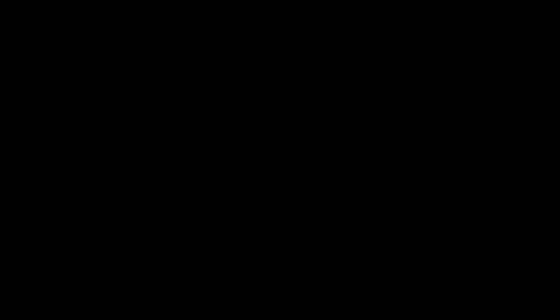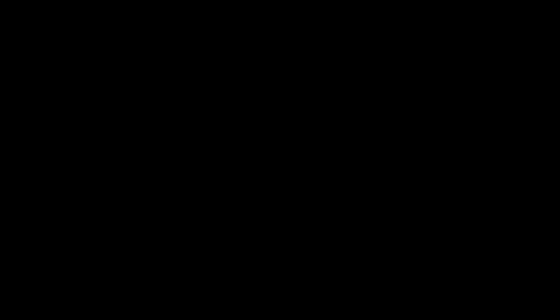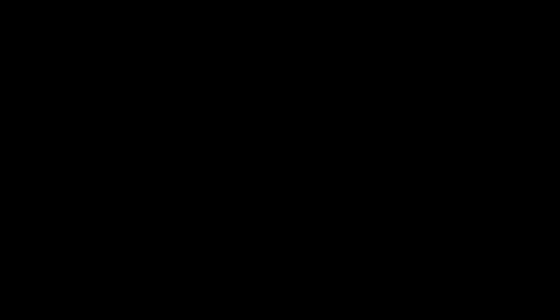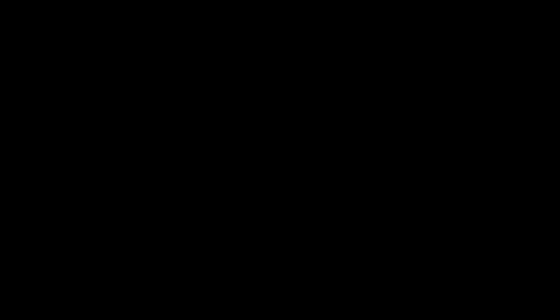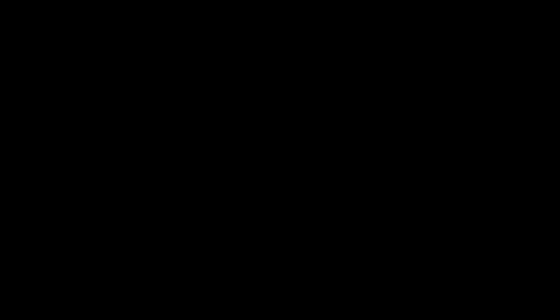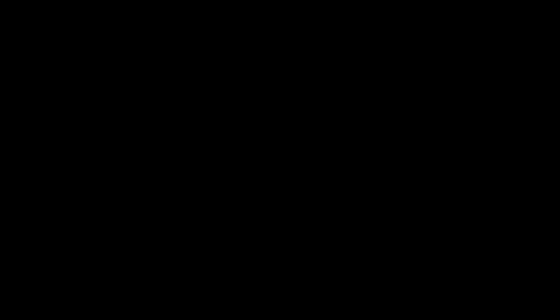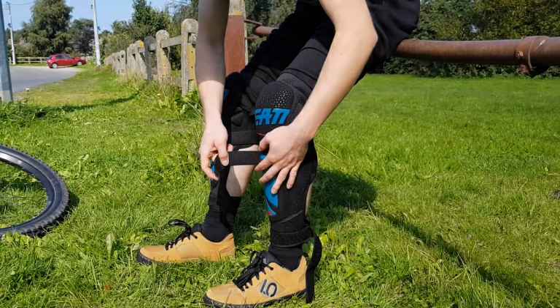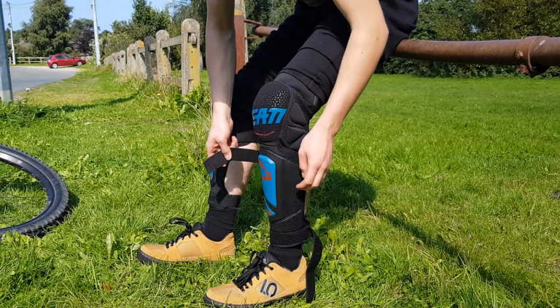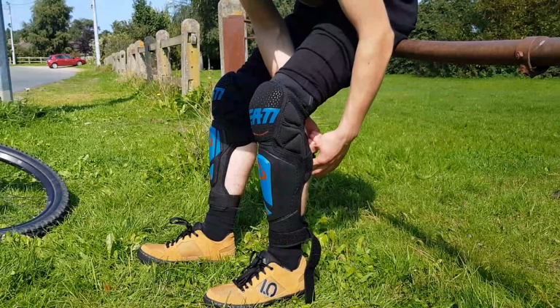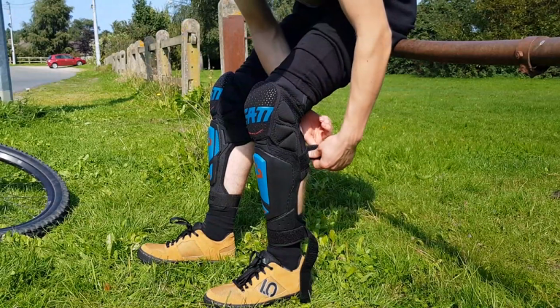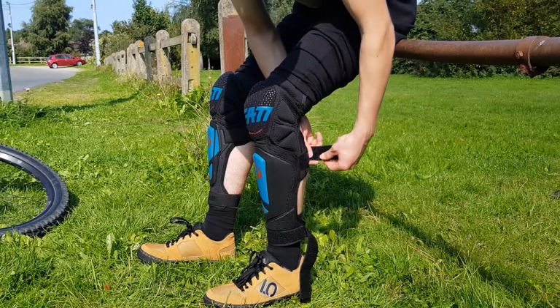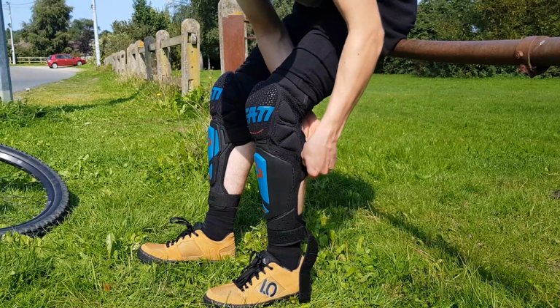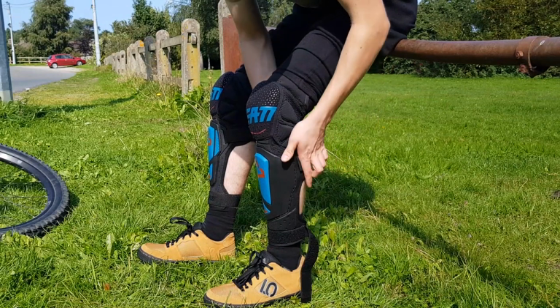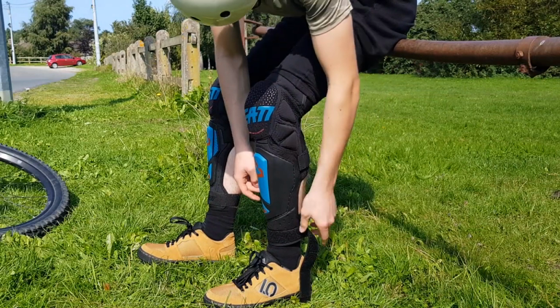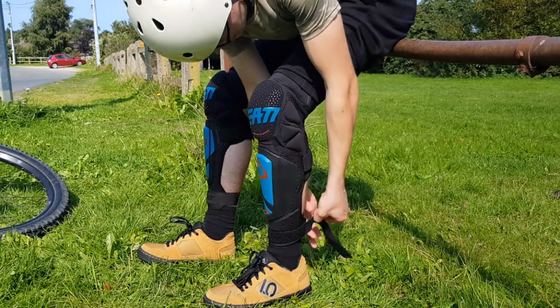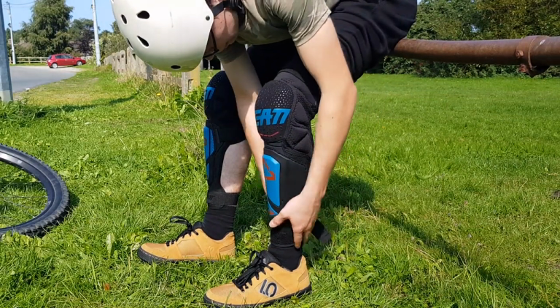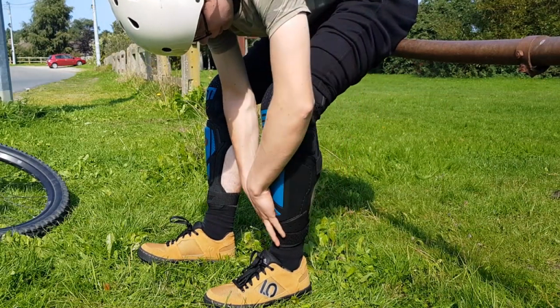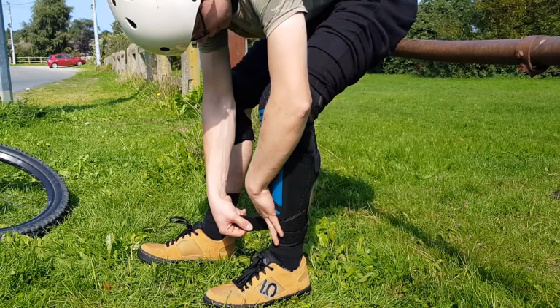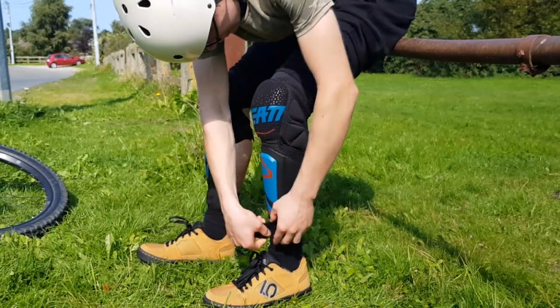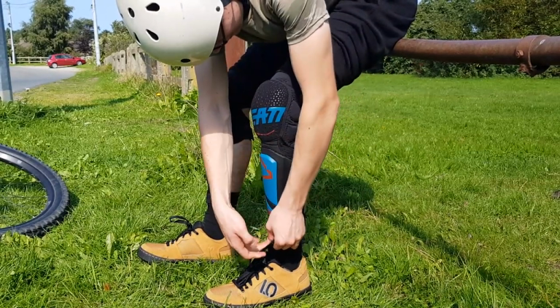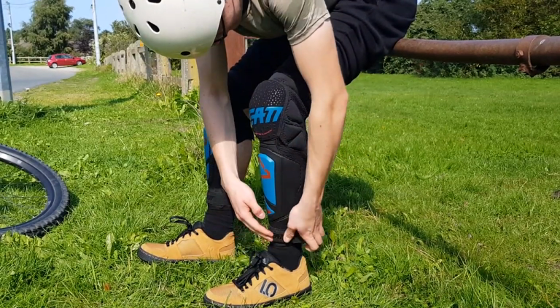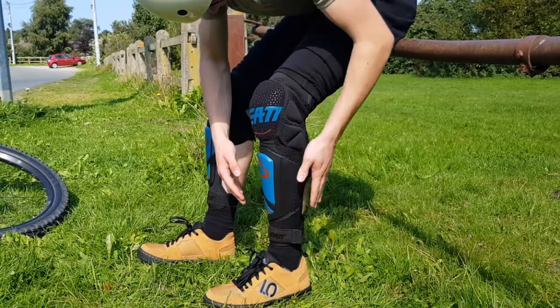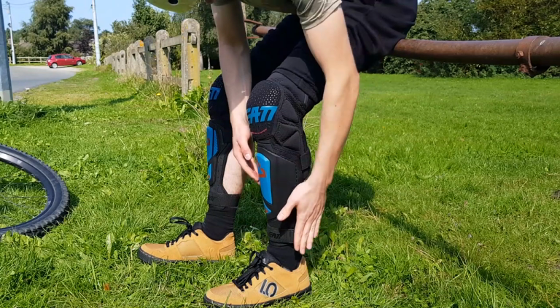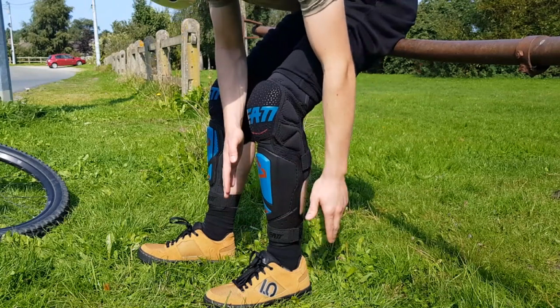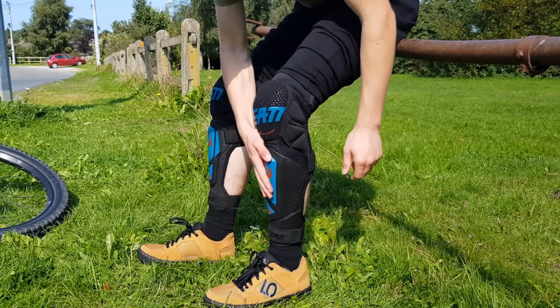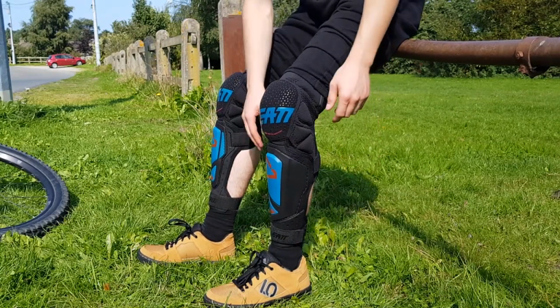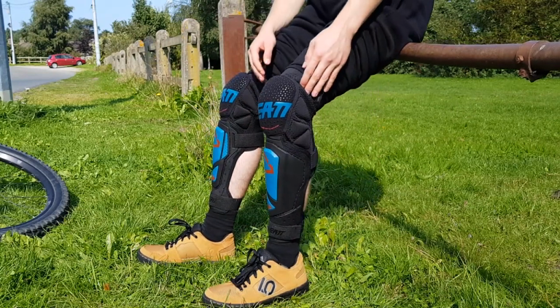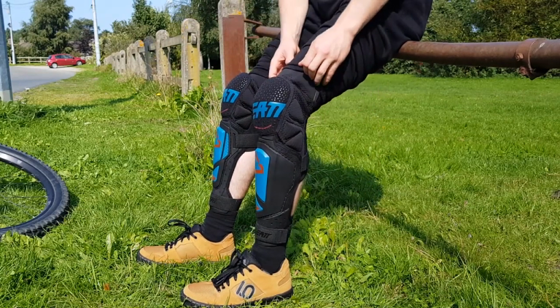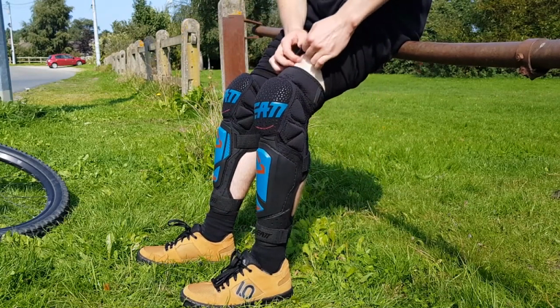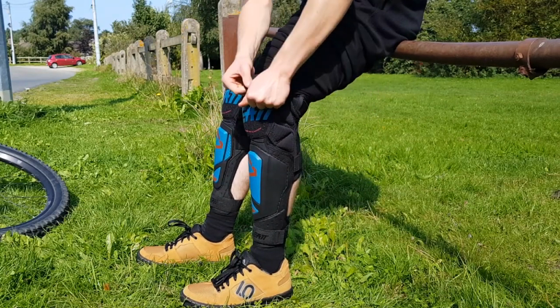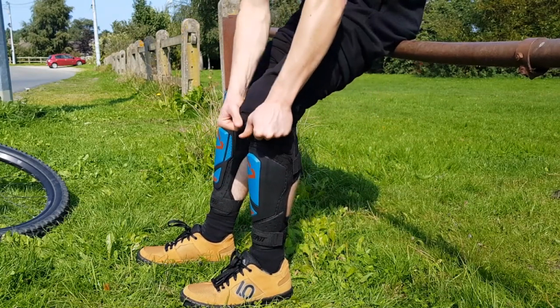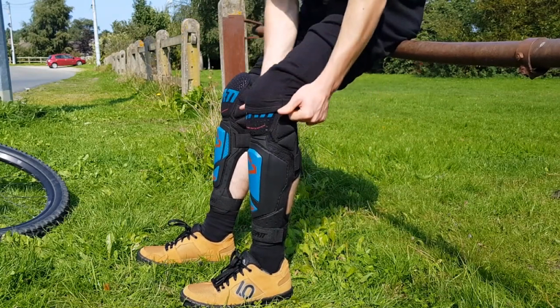If you are considering learning this awesome trick, then I highly recommend that you use shin guards — whether they be mountain bike specific or any sports ones — because the chance of your shins getting smashed by the pedals is really high.